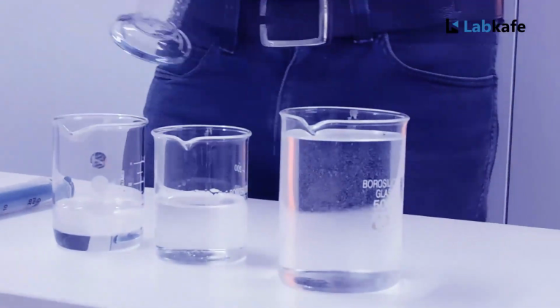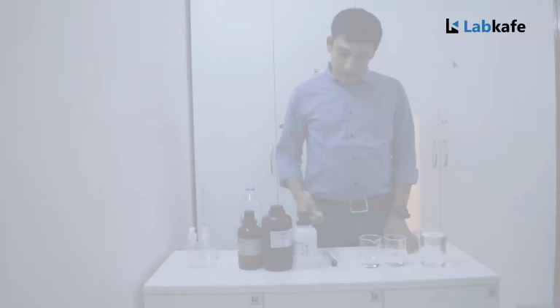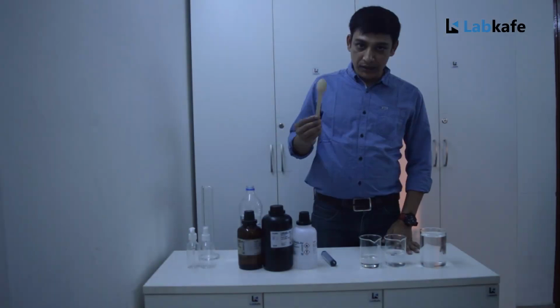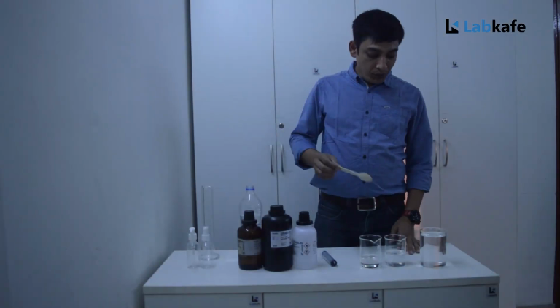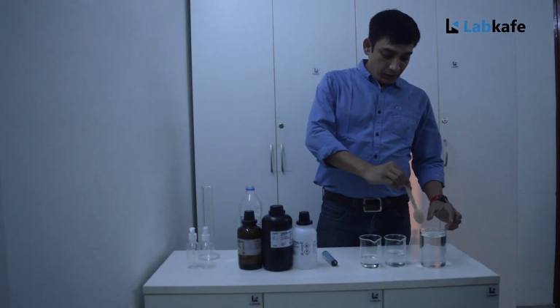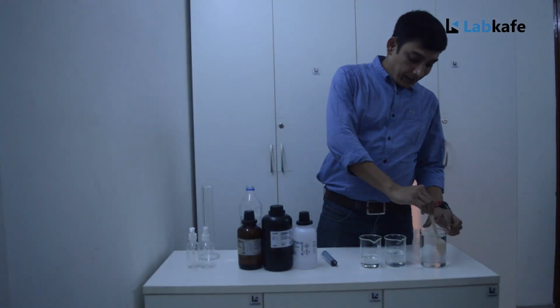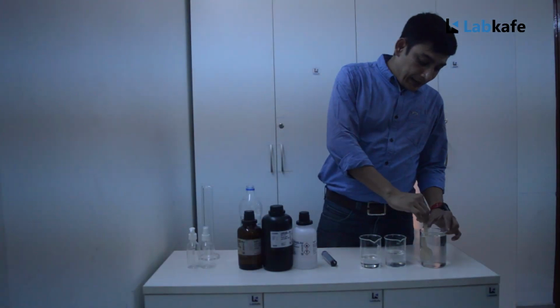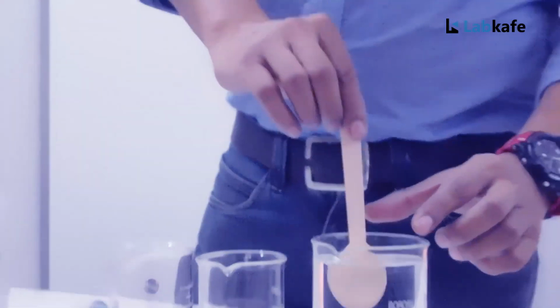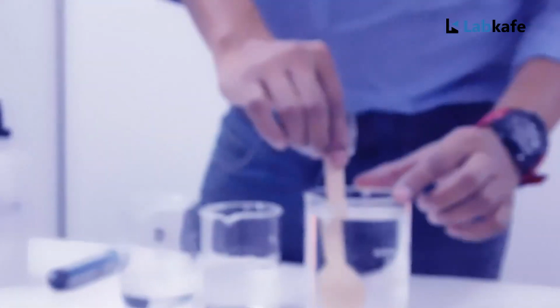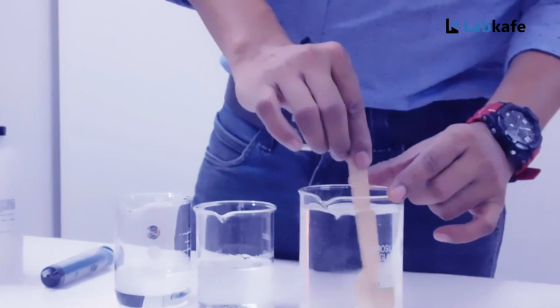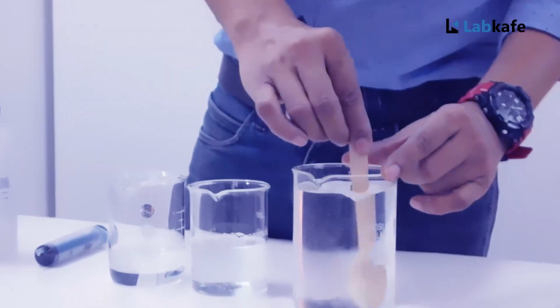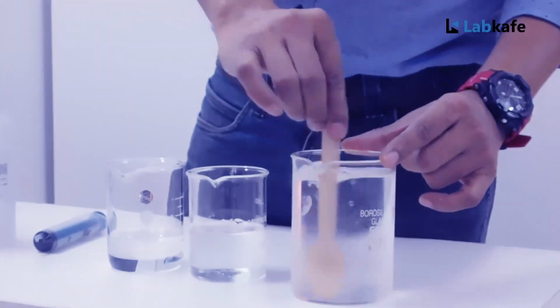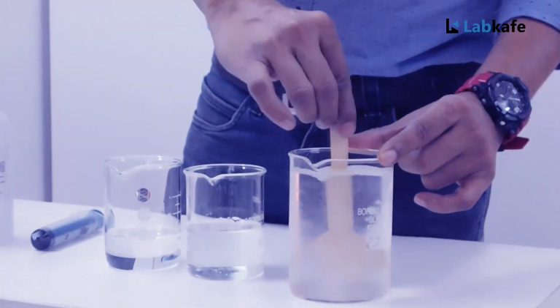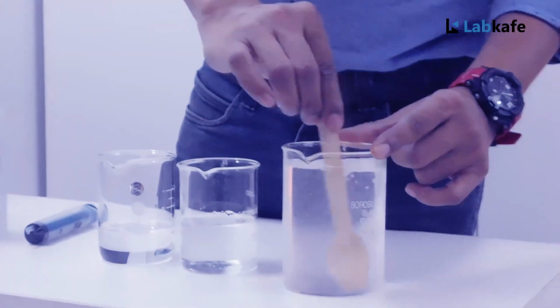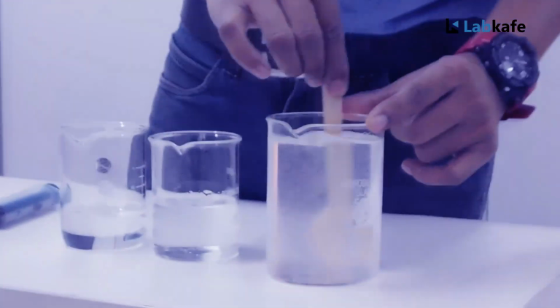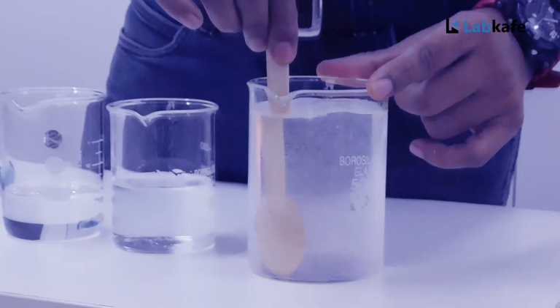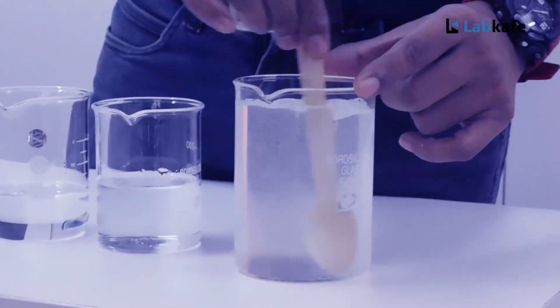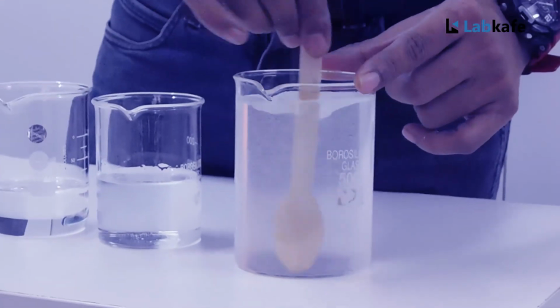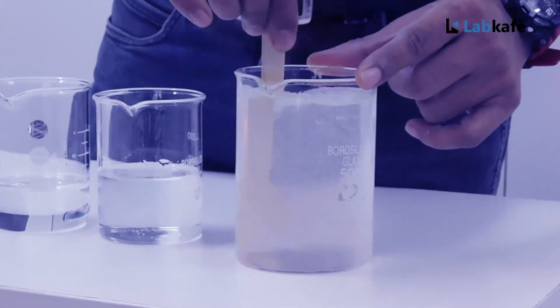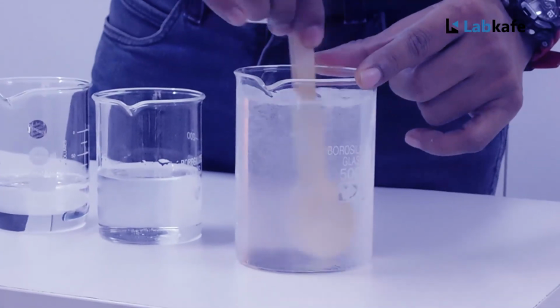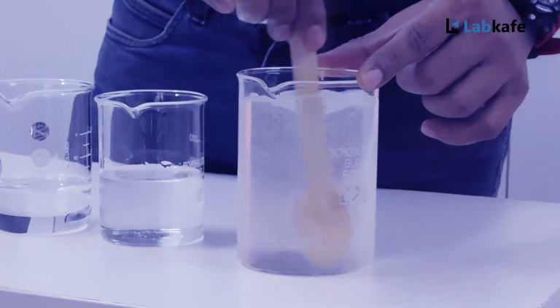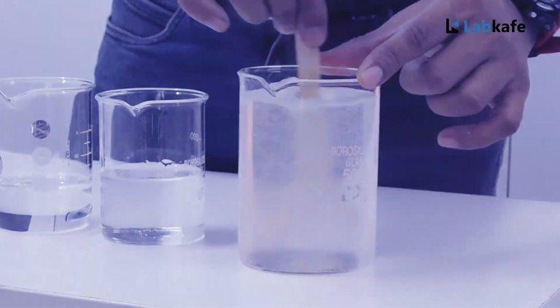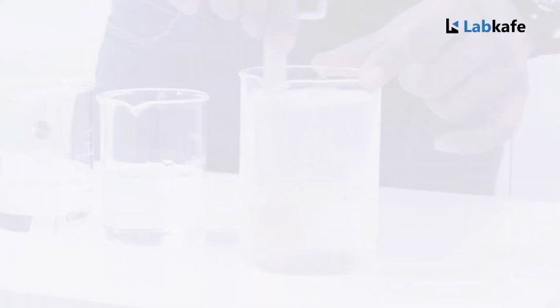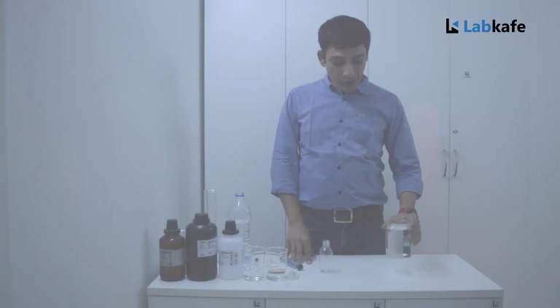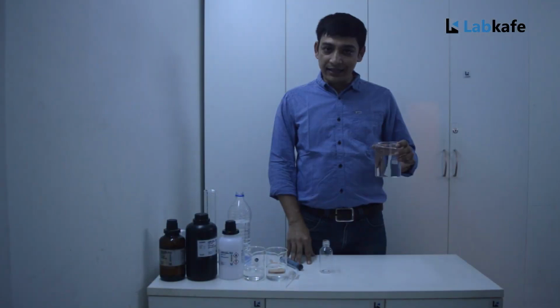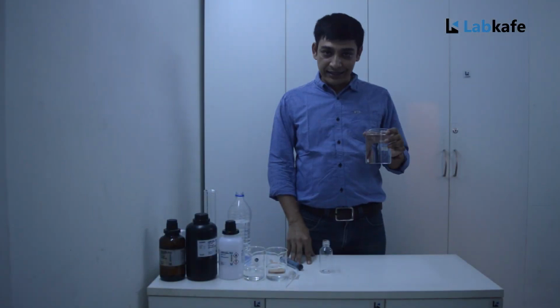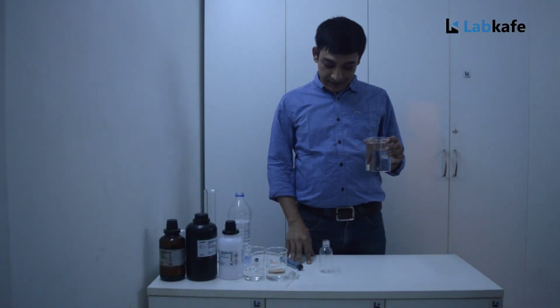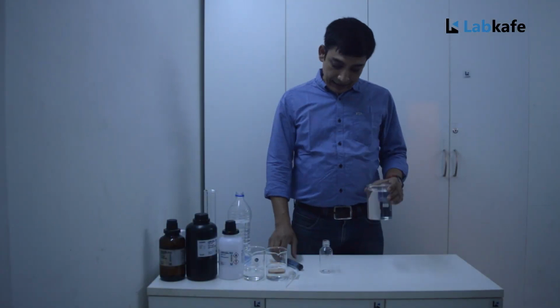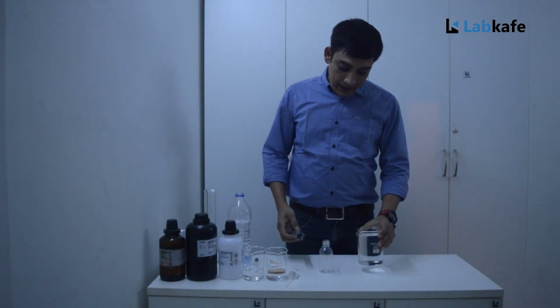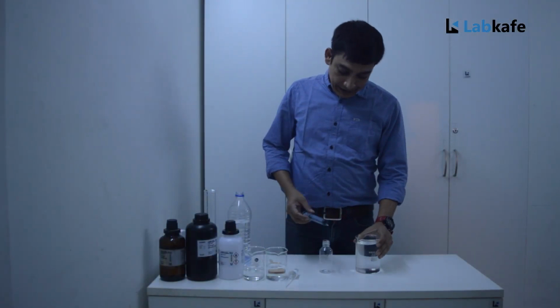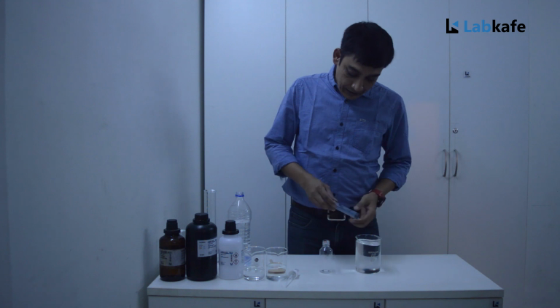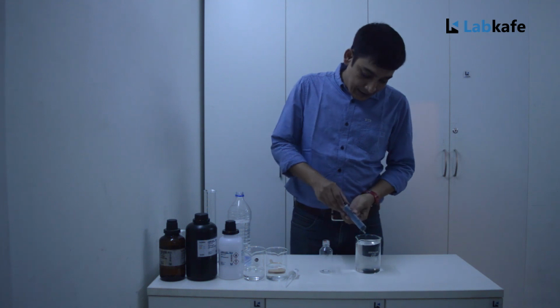Now using this spoon, stir the mixture until the glycerol is completely mixed with the water. Now the sanitizer is ready. I am filling it up in a container.